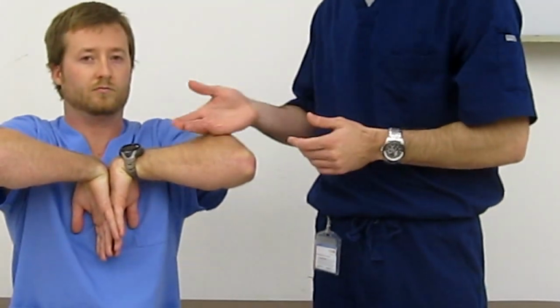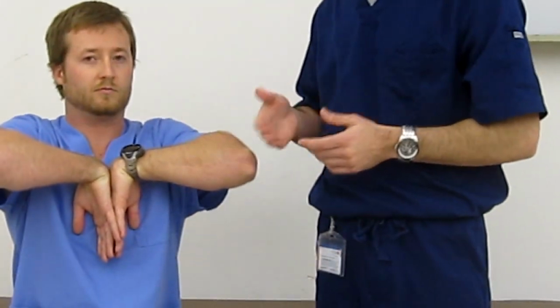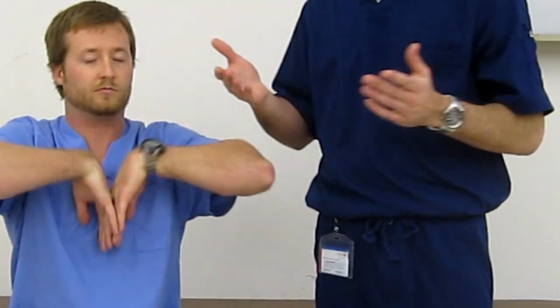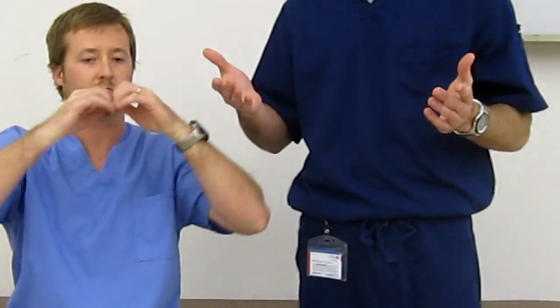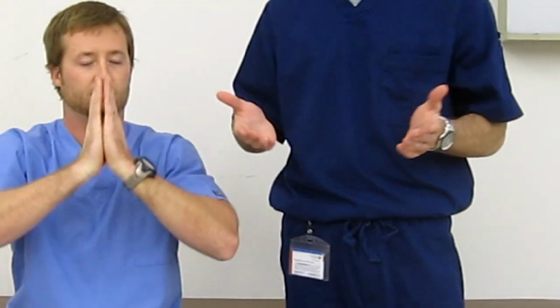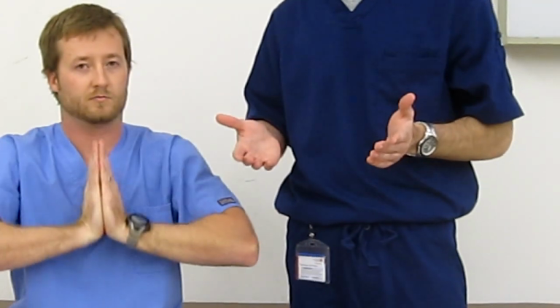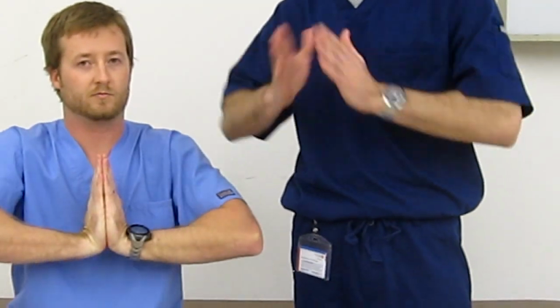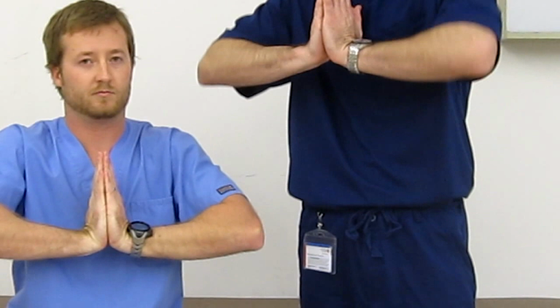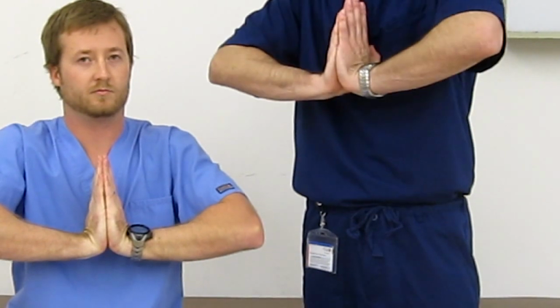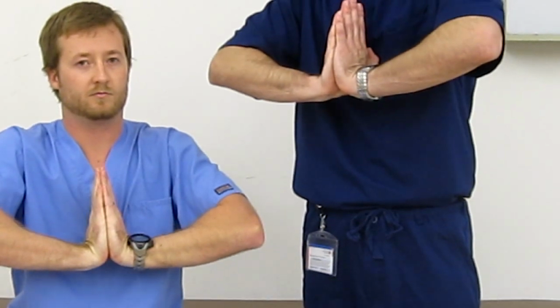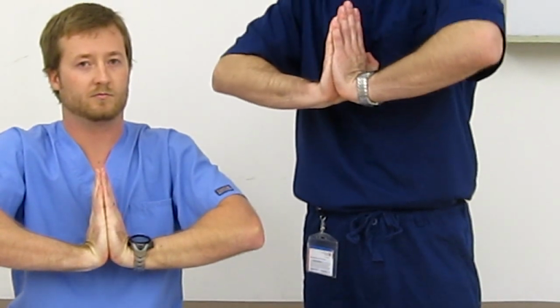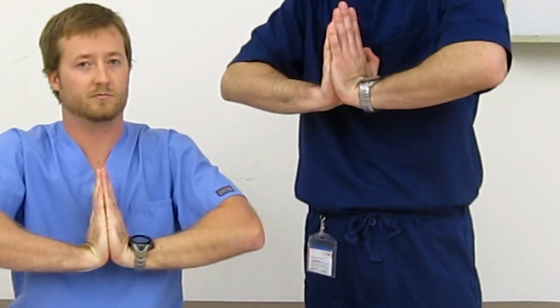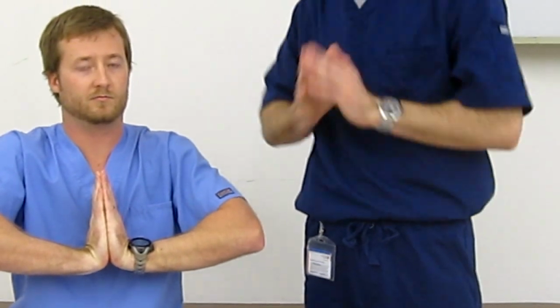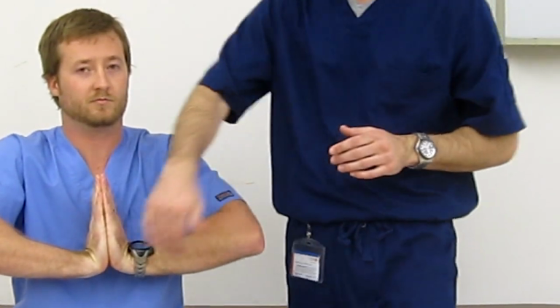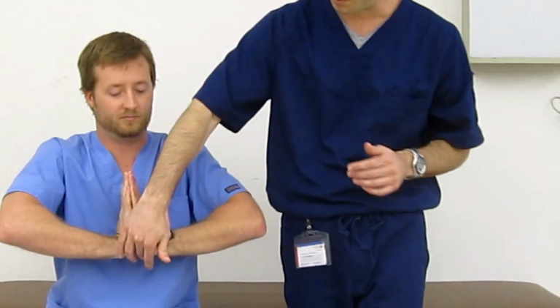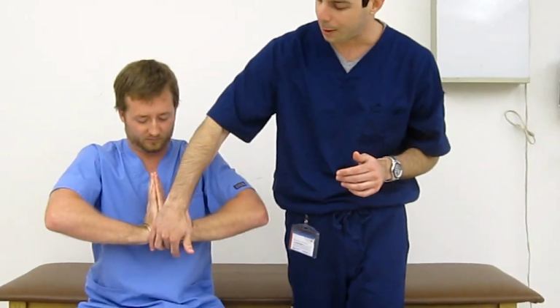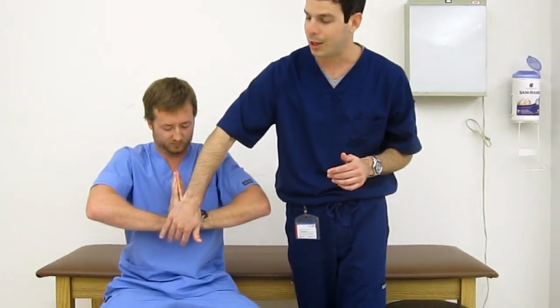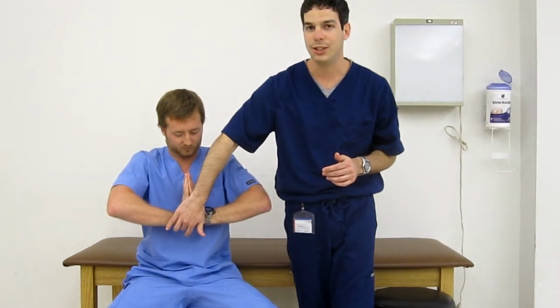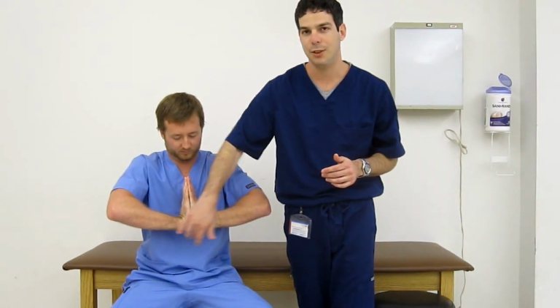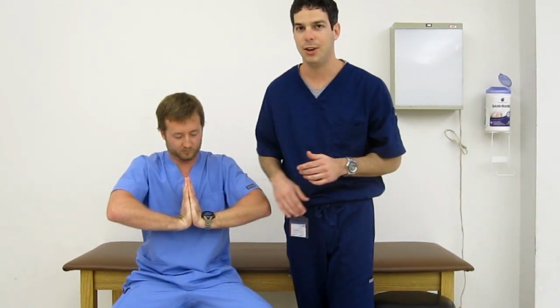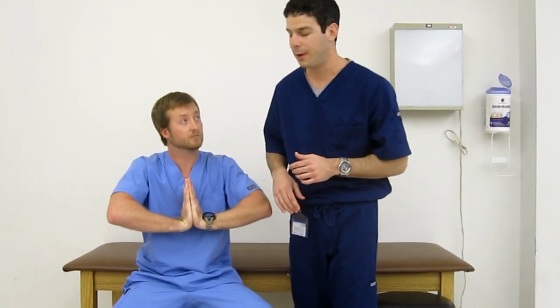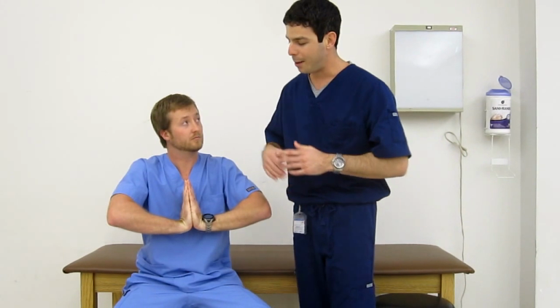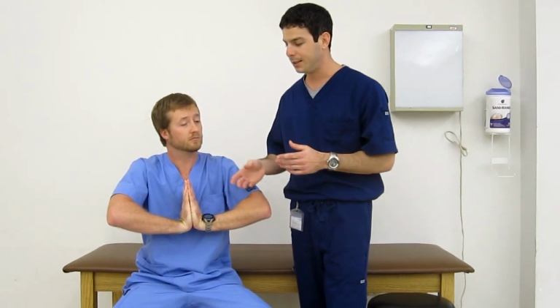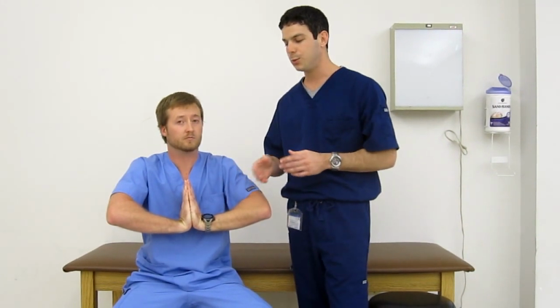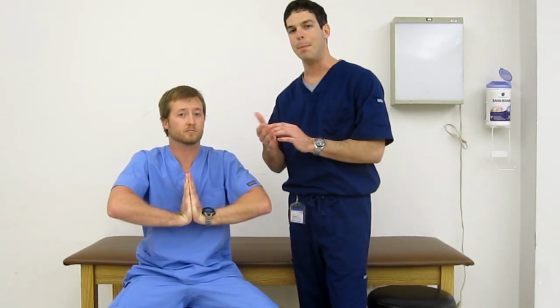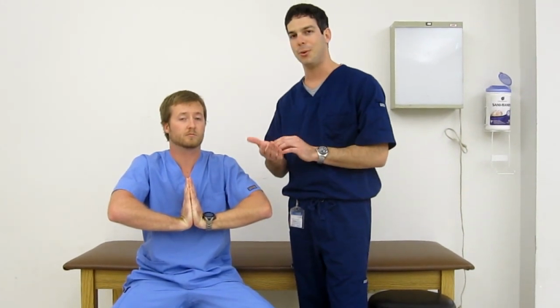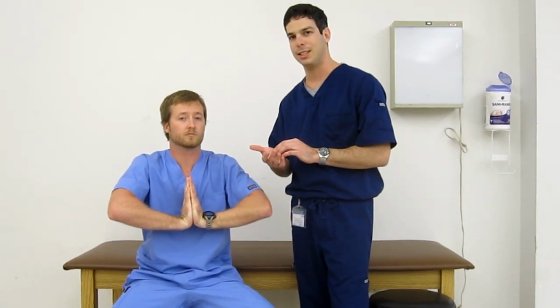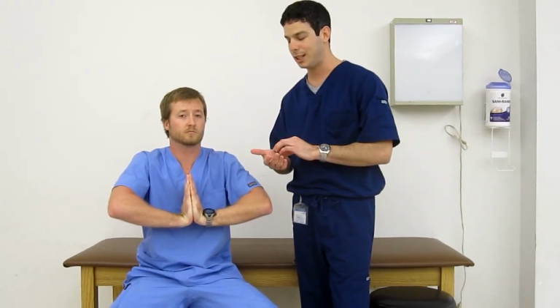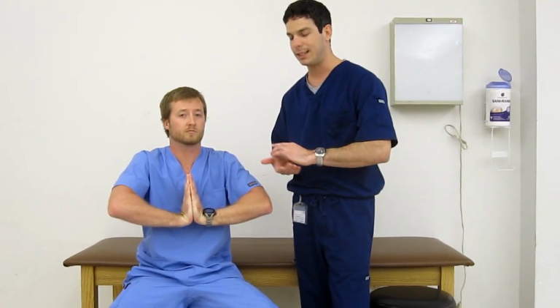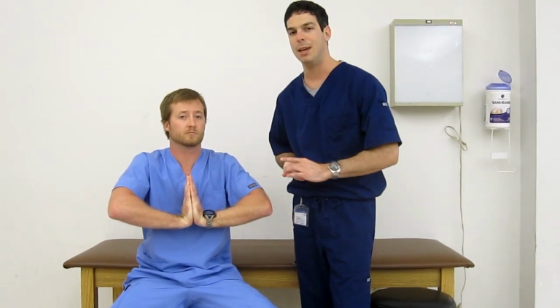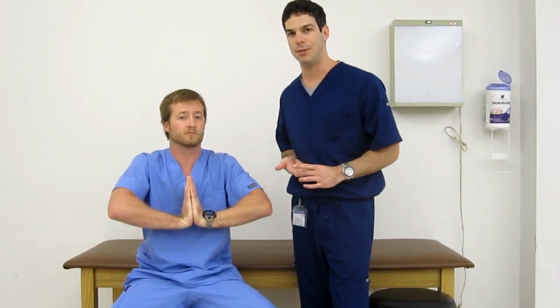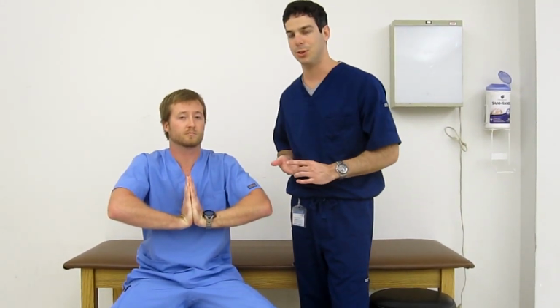Reverse Phalen's, otherwise known as the prayer sign, will be just the opposite, with extension of the wrist. This will apply compression and stress on the median nerve, and a positive test will be pain or paresthesias in that same median nerve distribution.